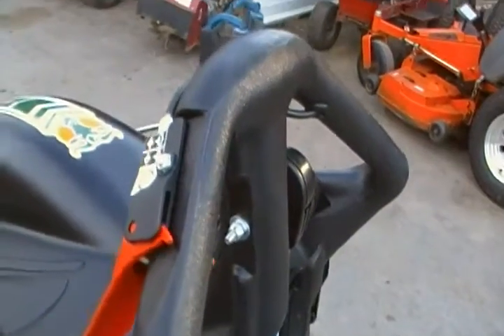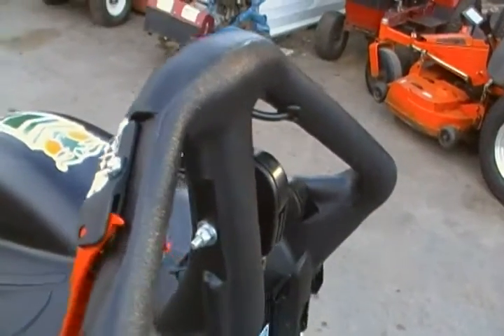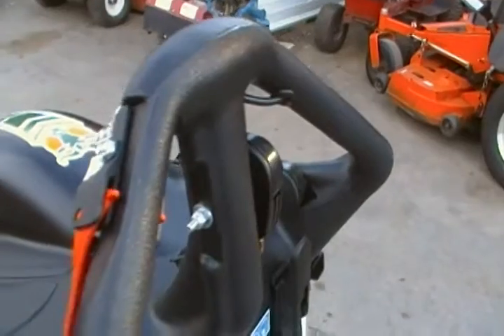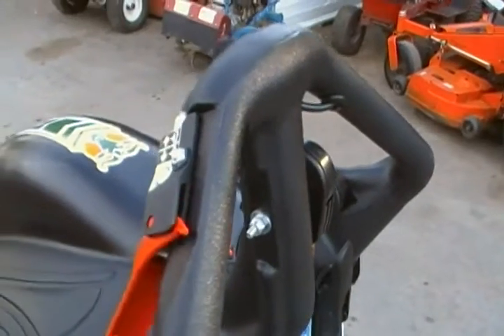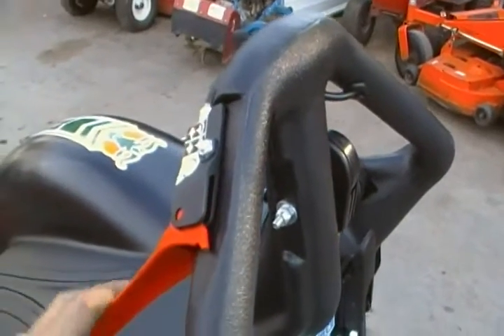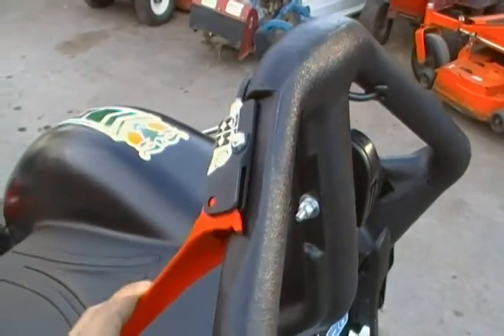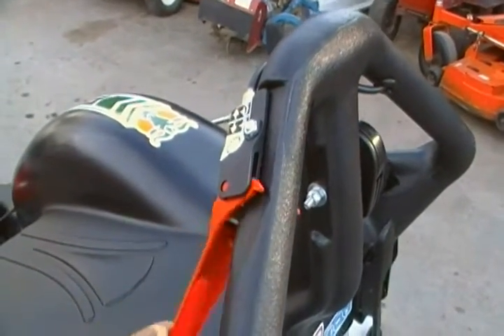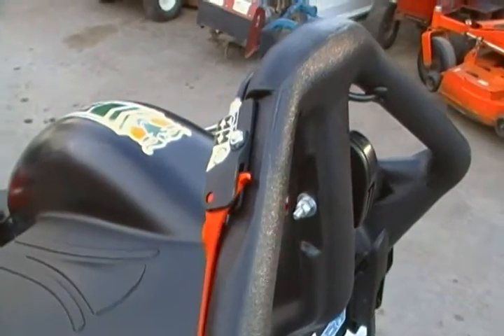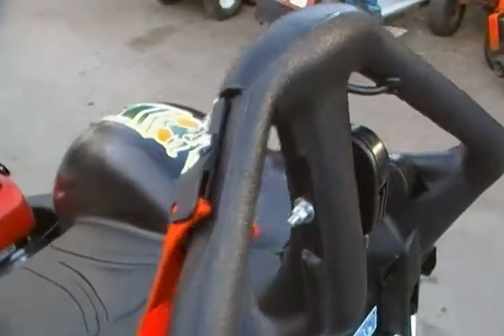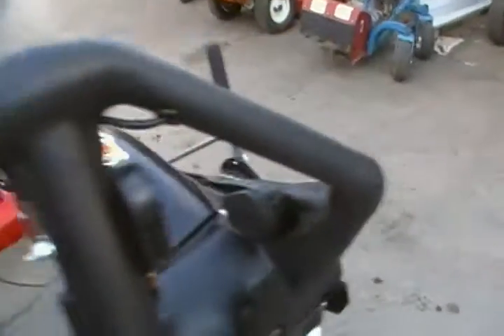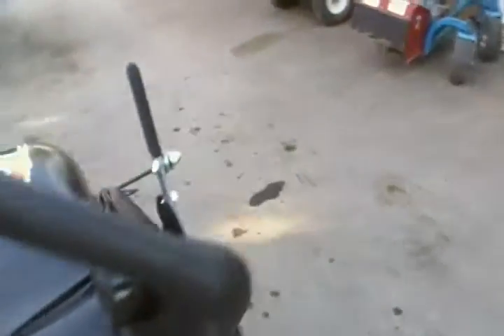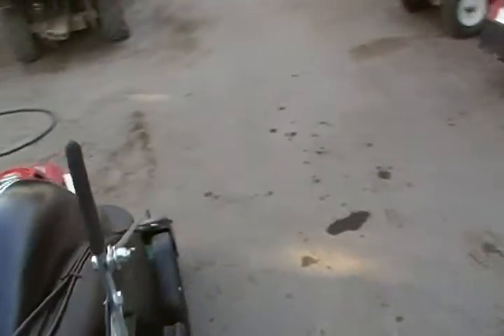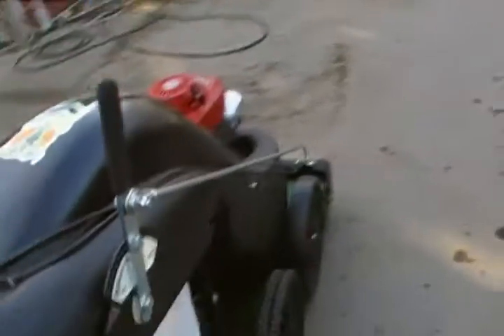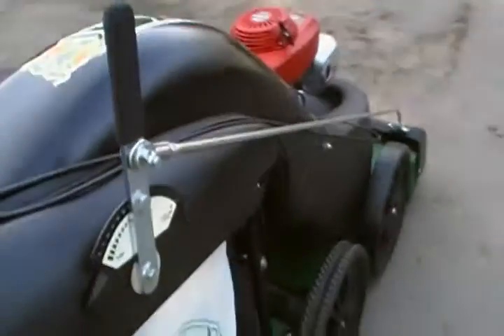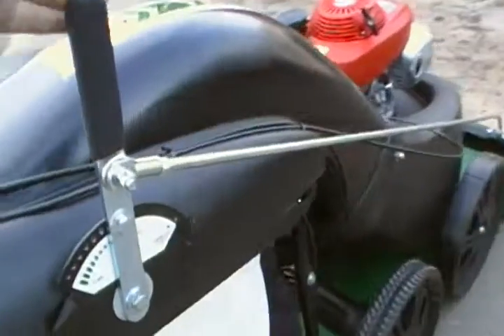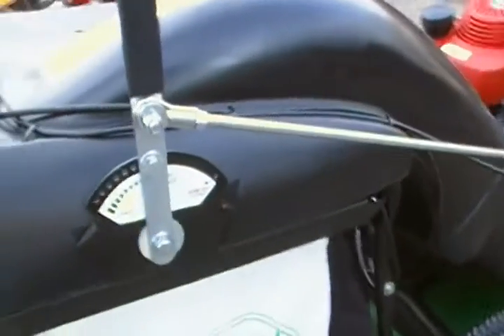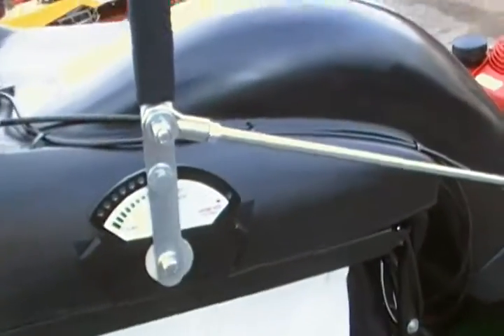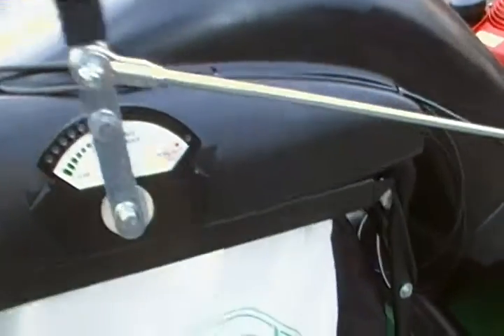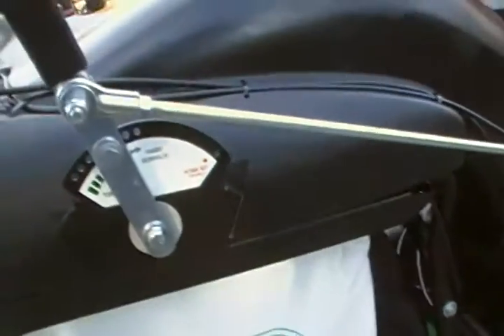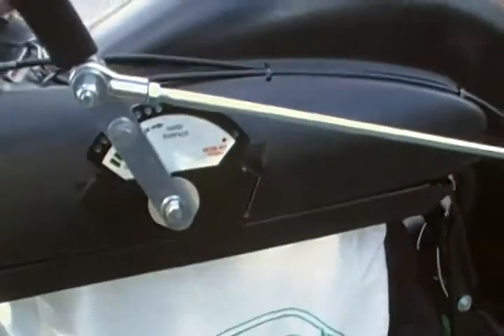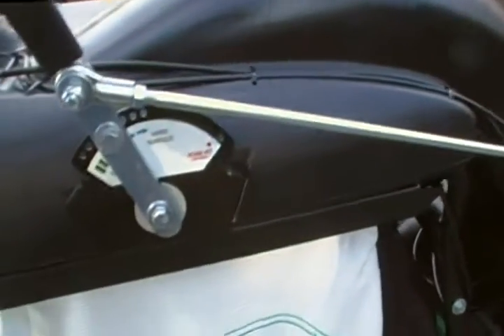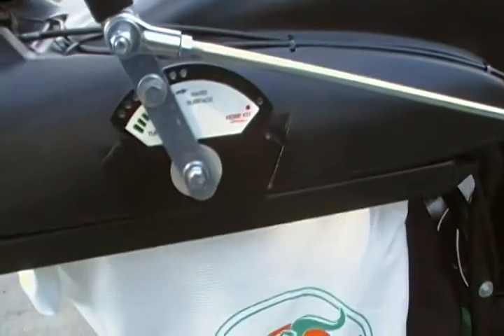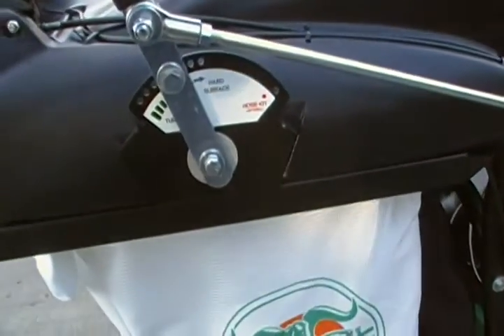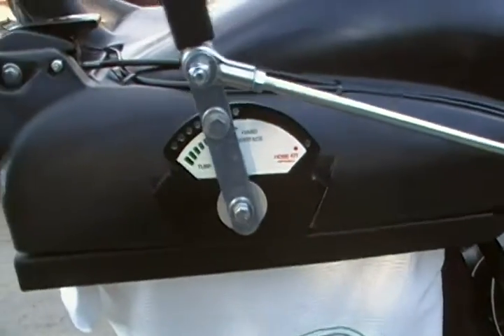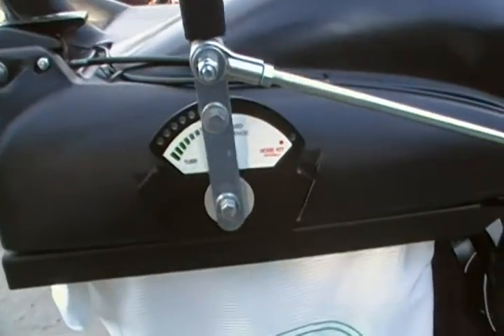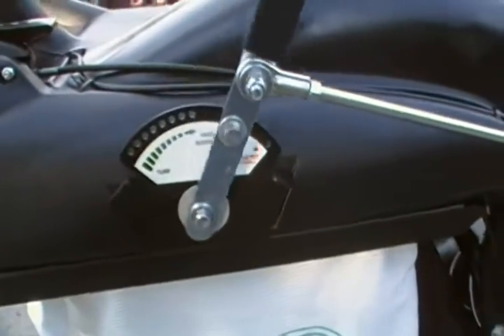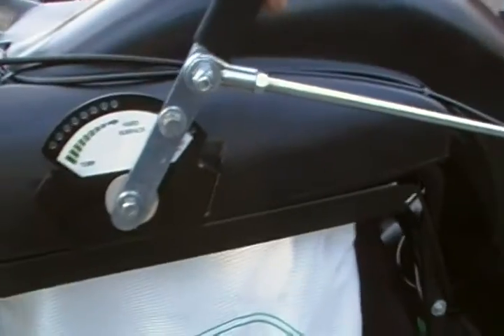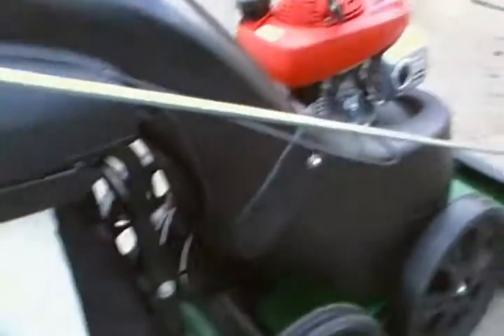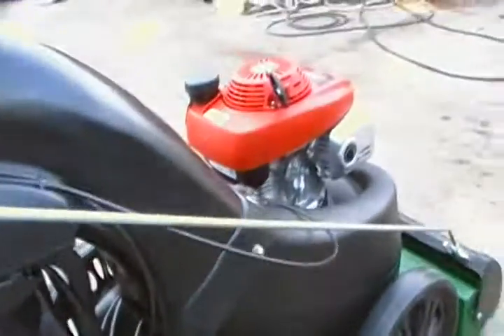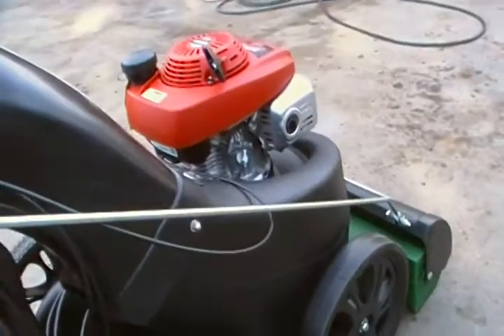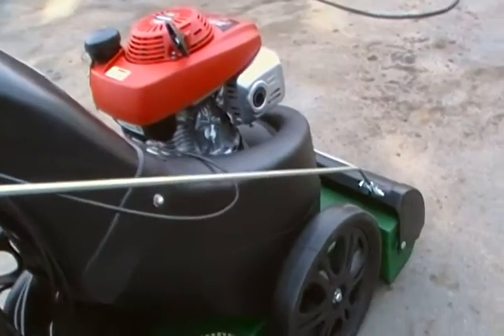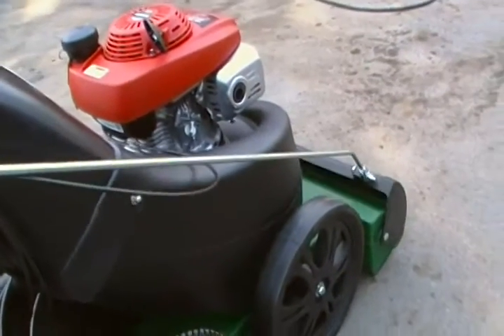To engage the drive is right here. For the different surfaces, you can change the suction right here.